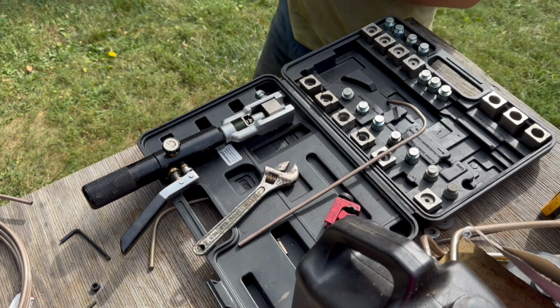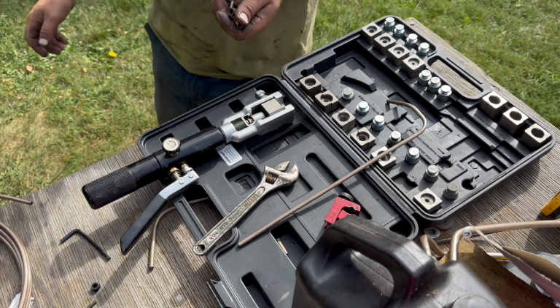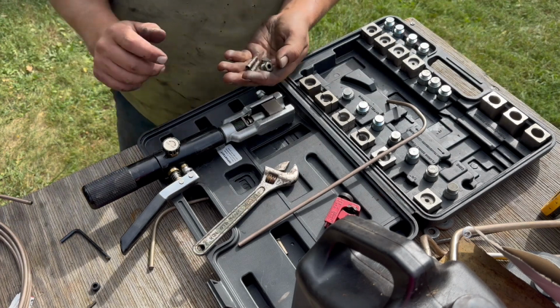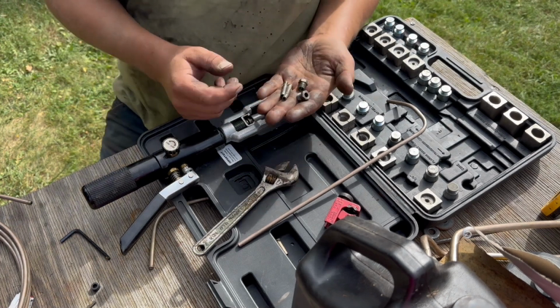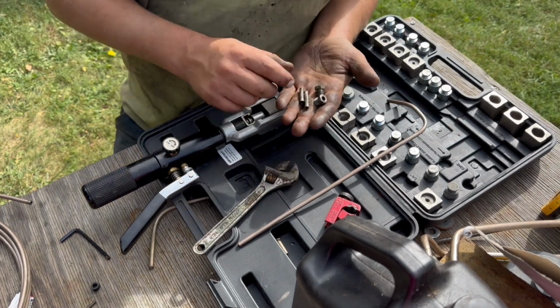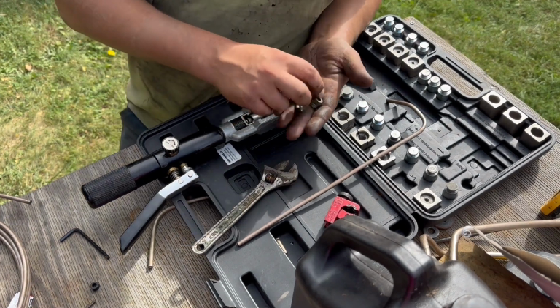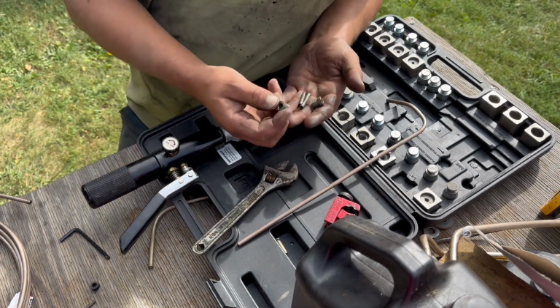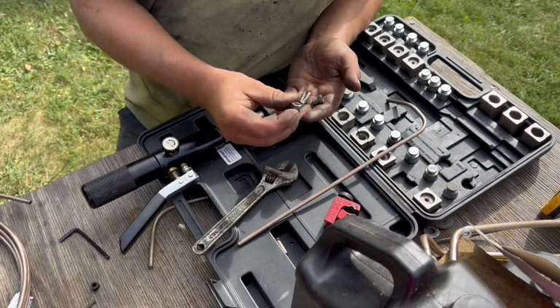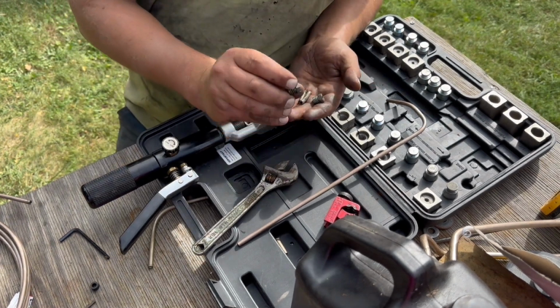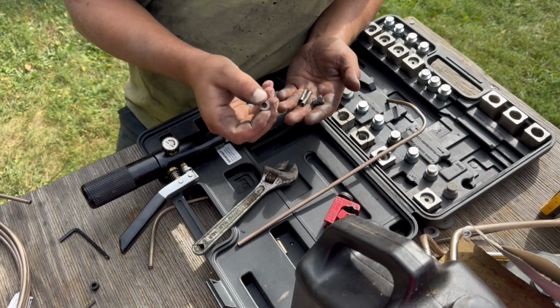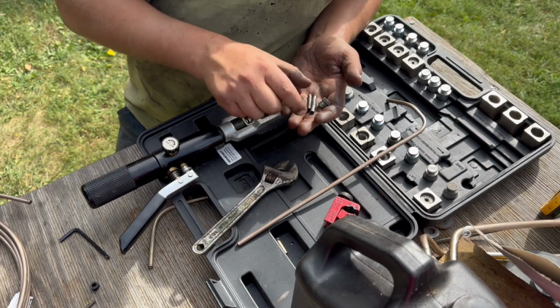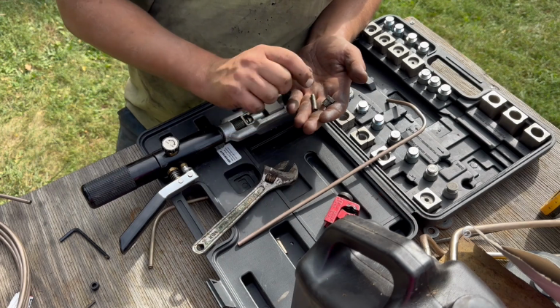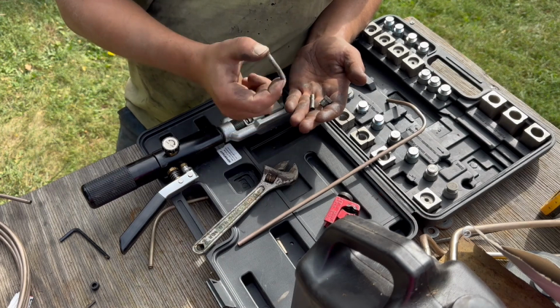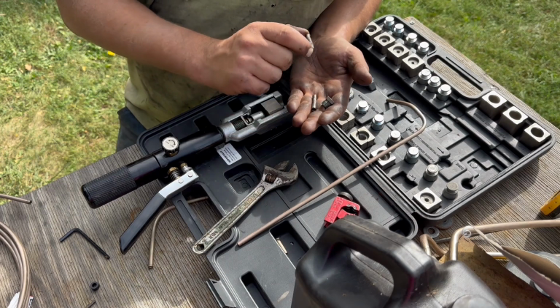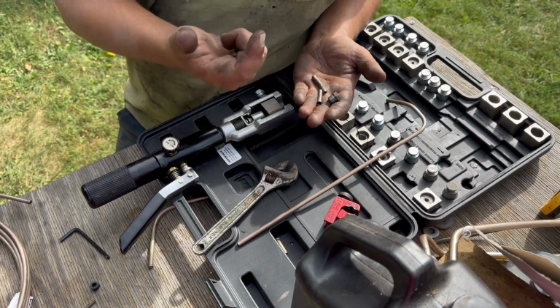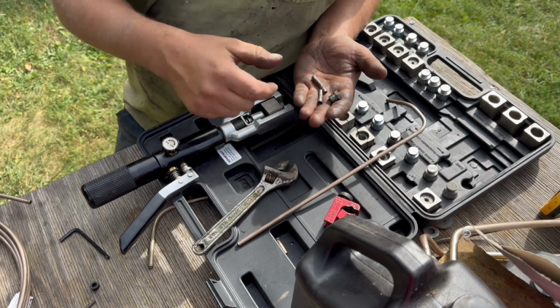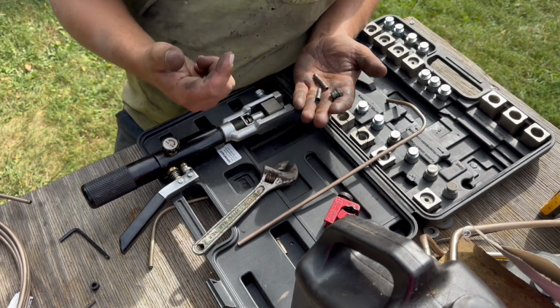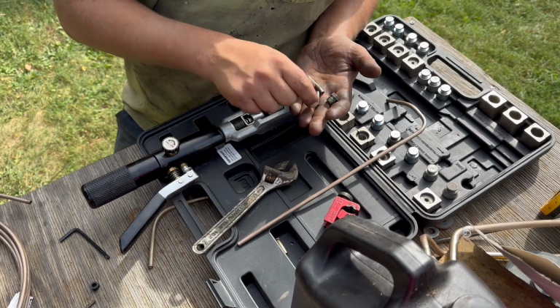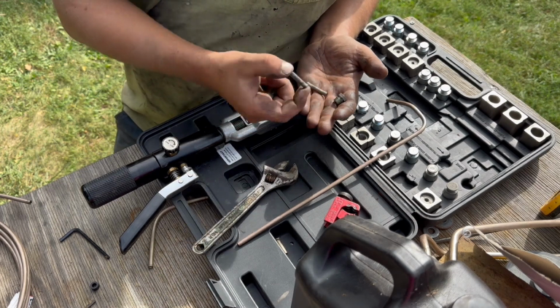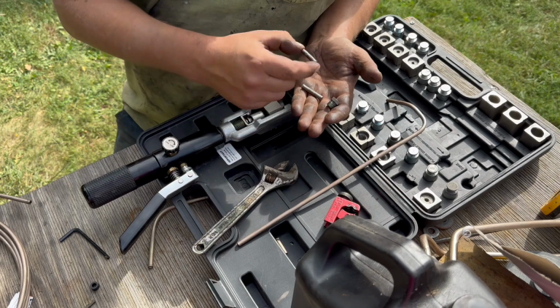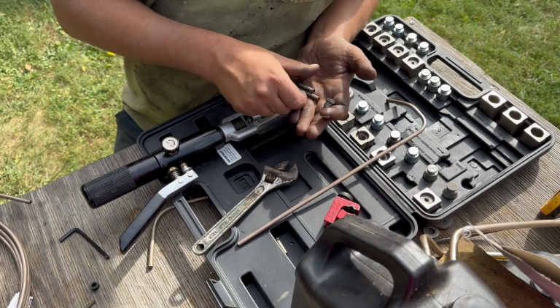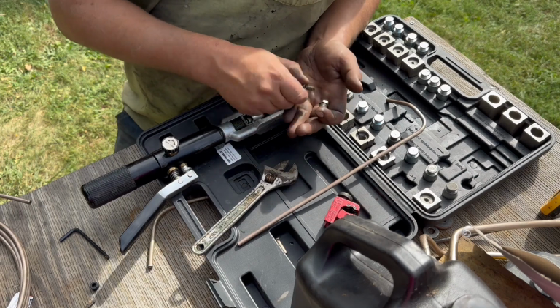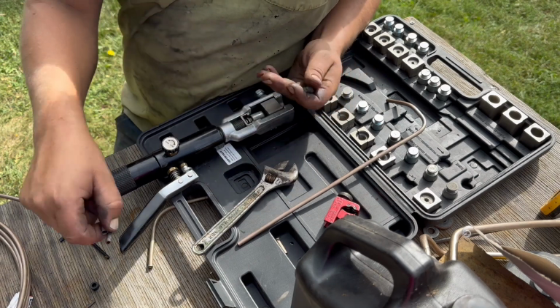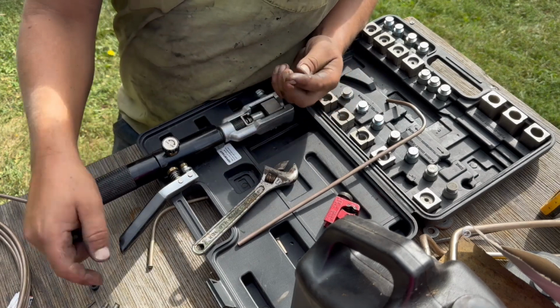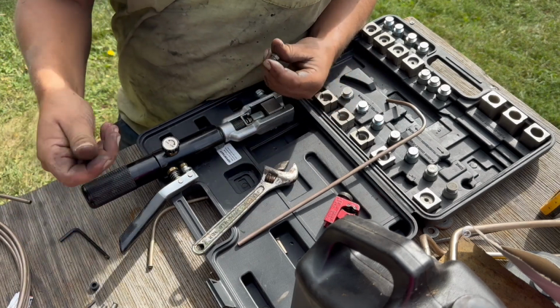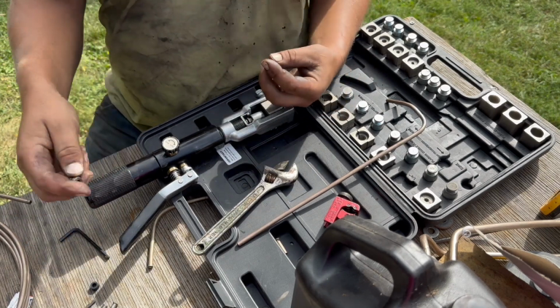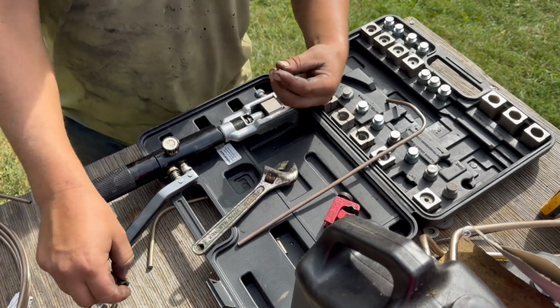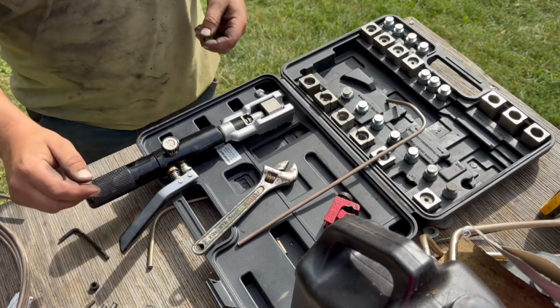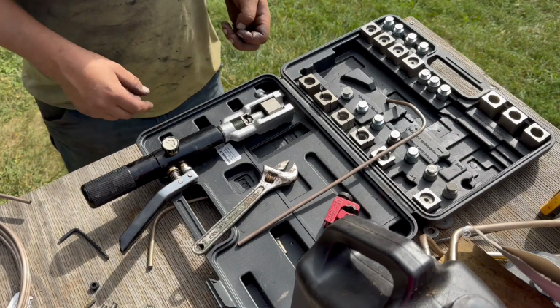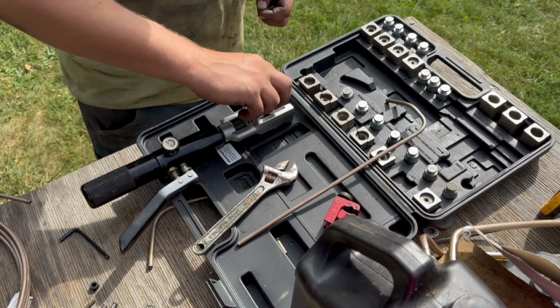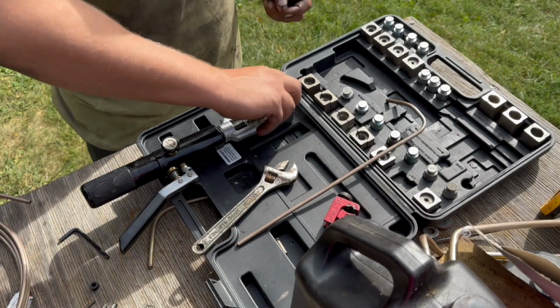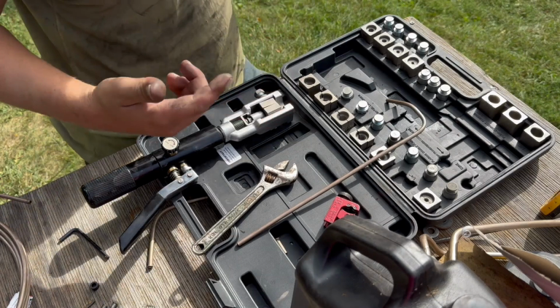That wasn't as bad as I thought. I just put these in the vise and I straightened them out with a 5/16th nut driver that just happened to be laying there, and they popped right out.